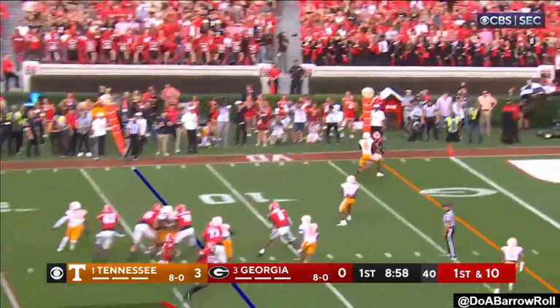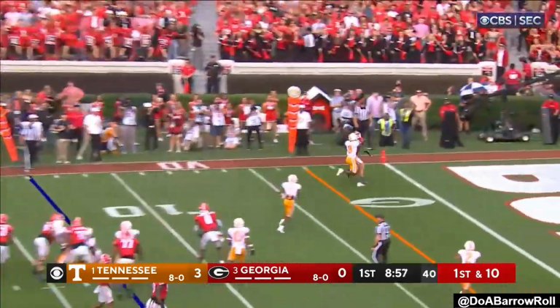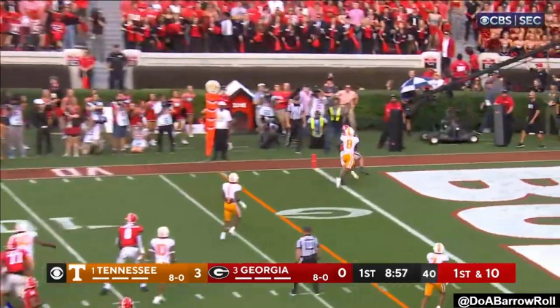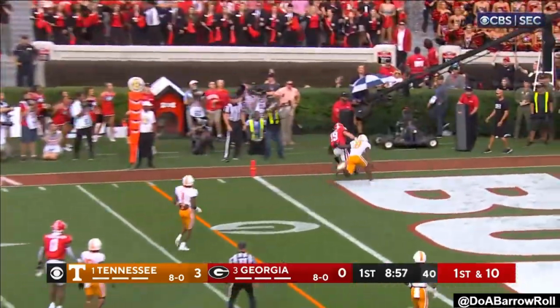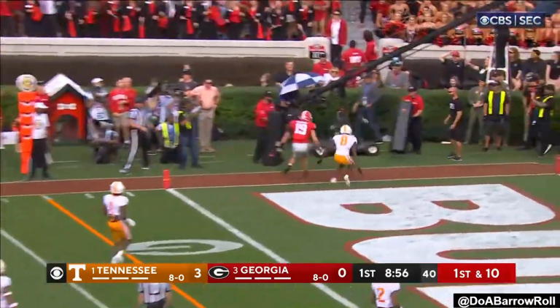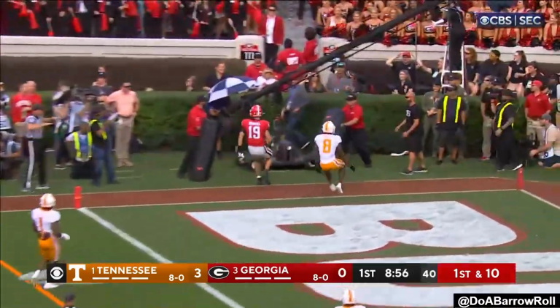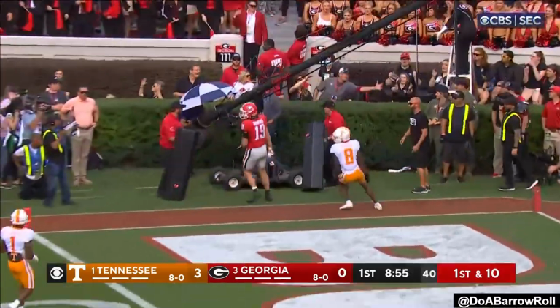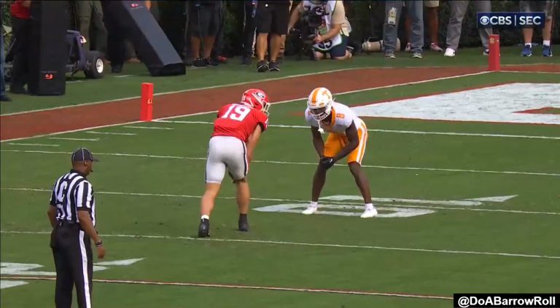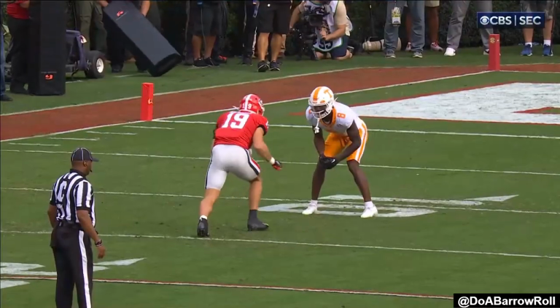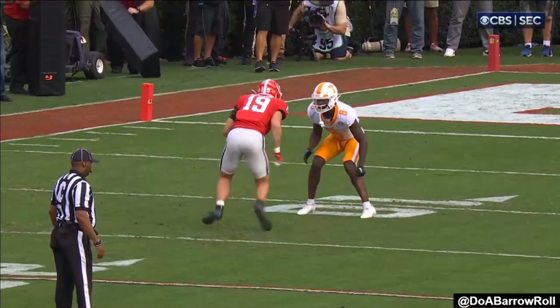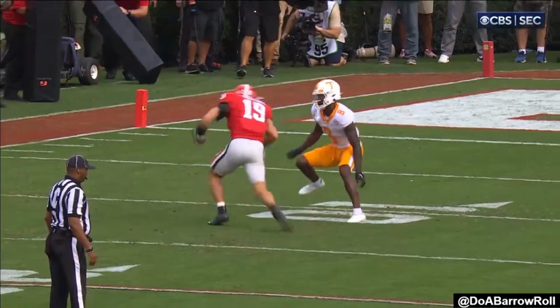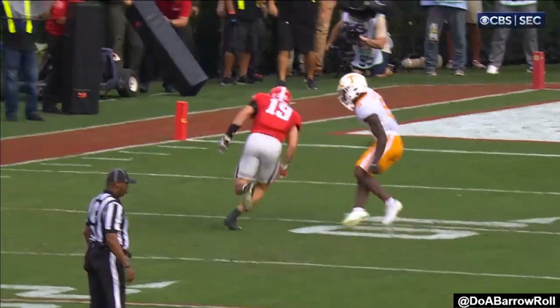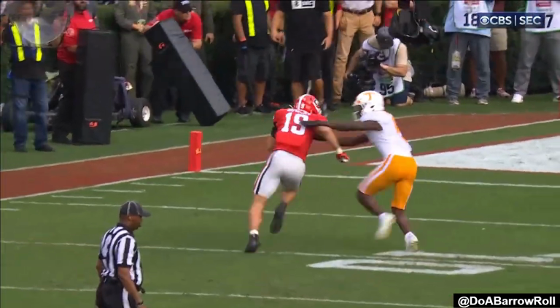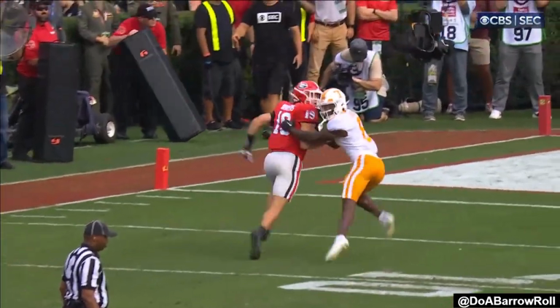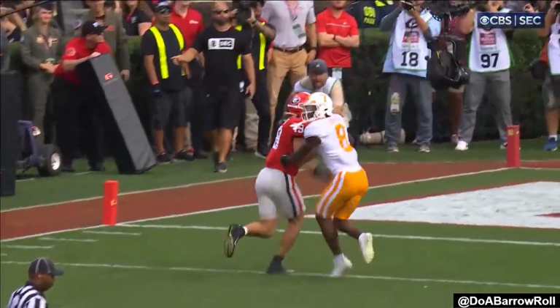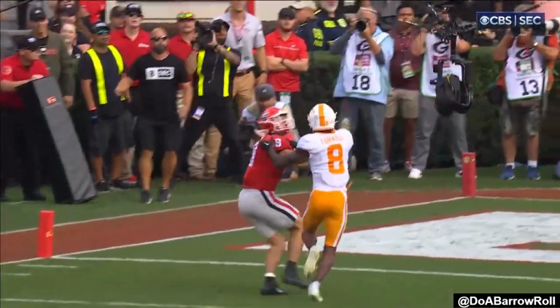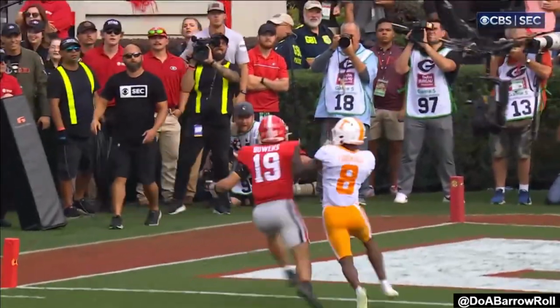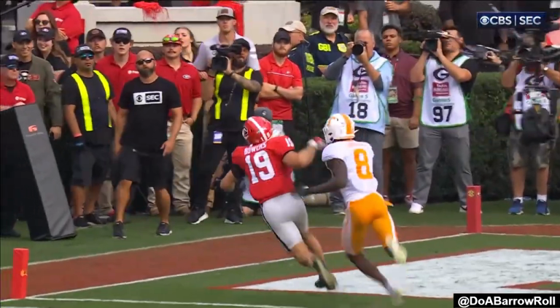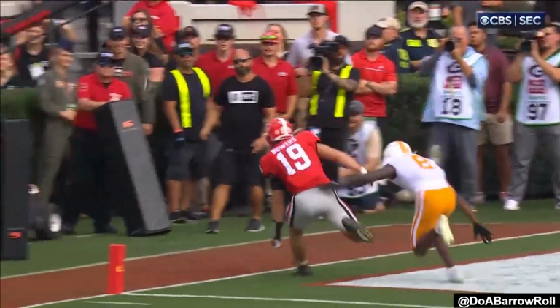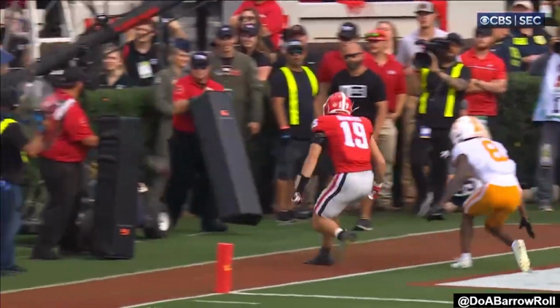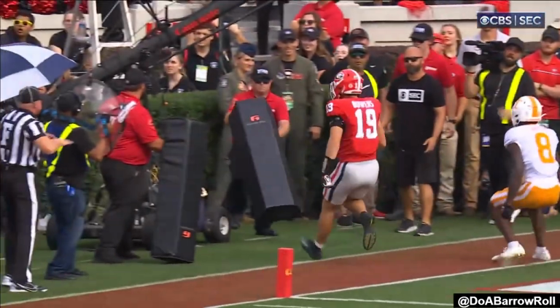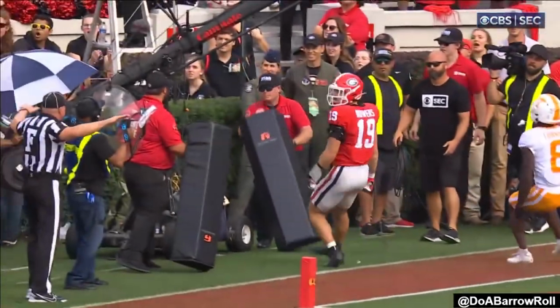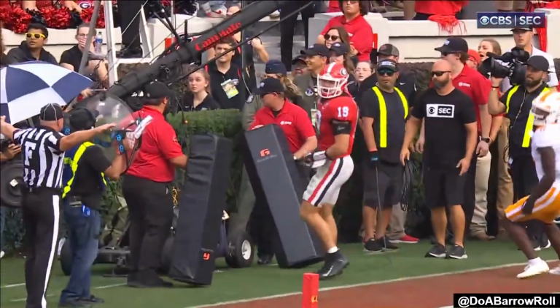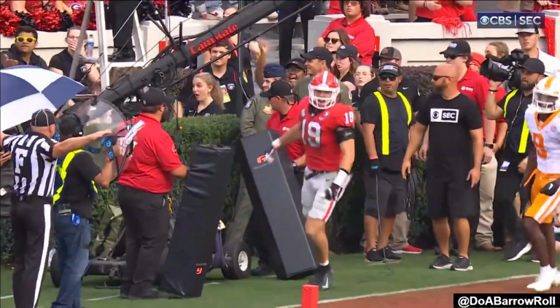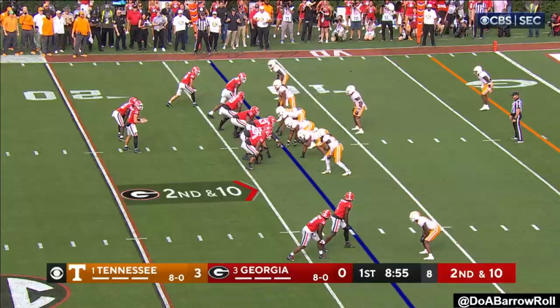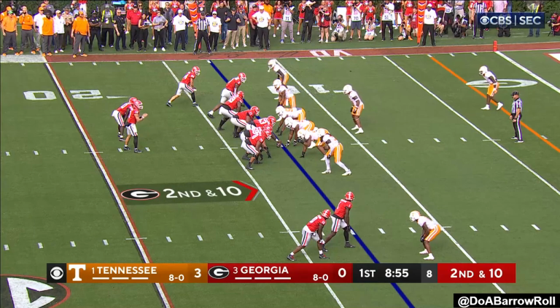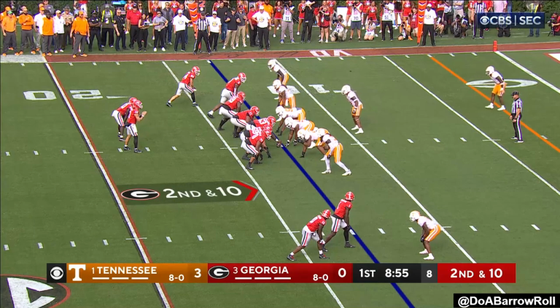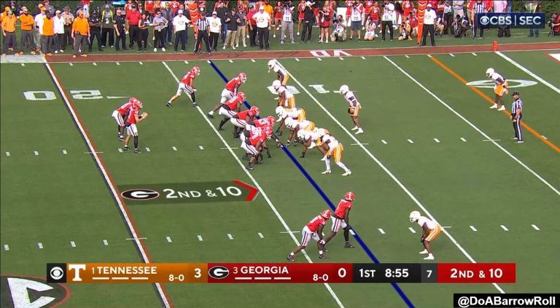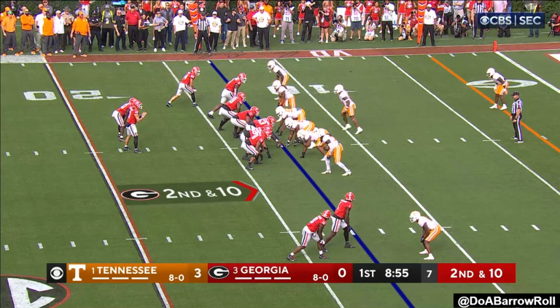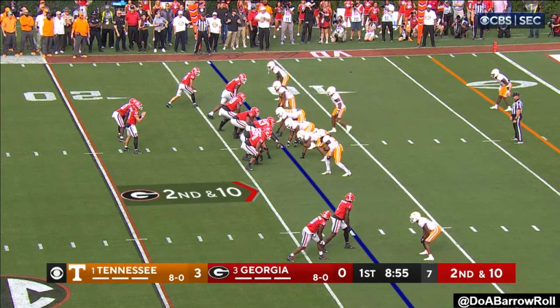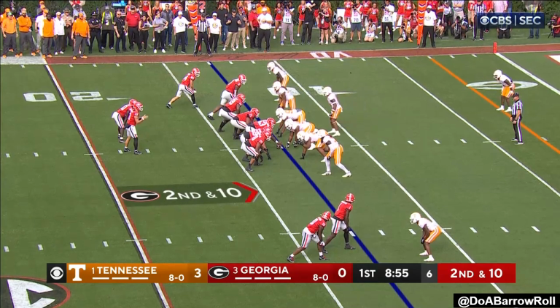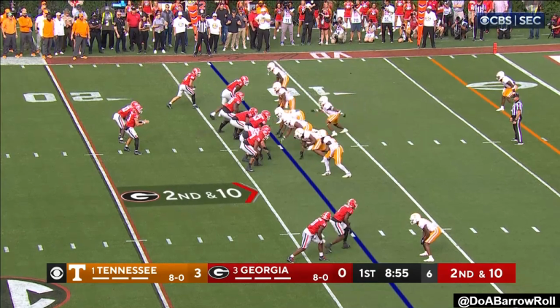Bennett to fade to the corner, trying to get it to Bowers. Charmage was in coverage. Any time you get one-on-one coverage near the goal line with these tight ends — in the red zone, at the 13, second down — it's in.